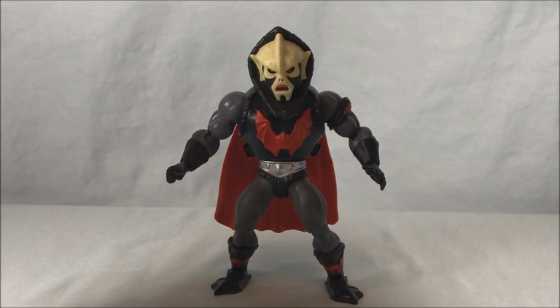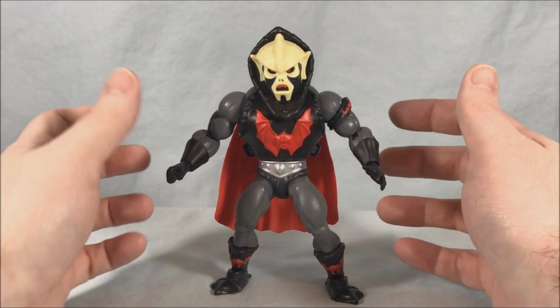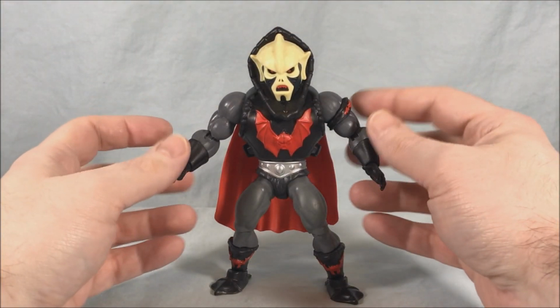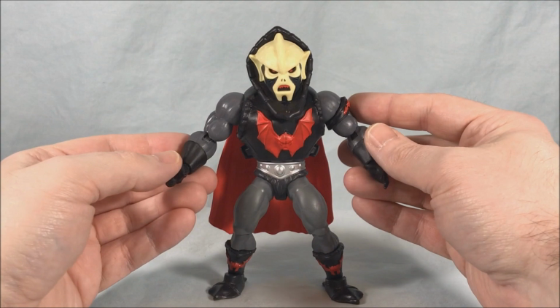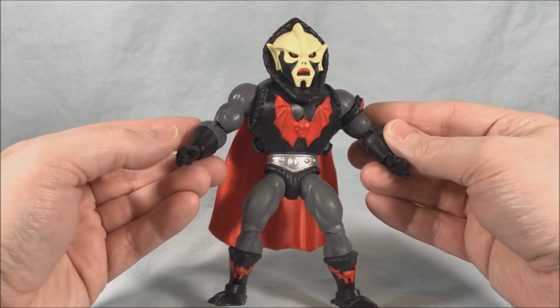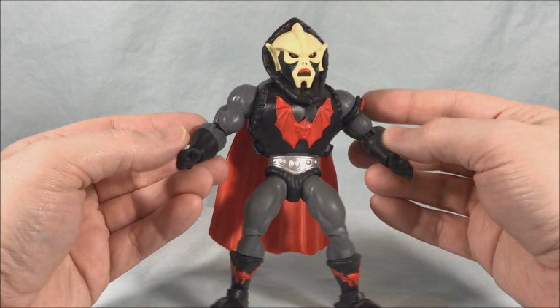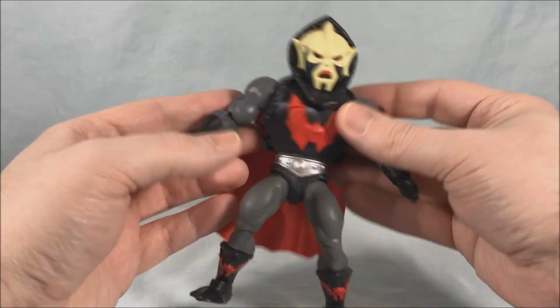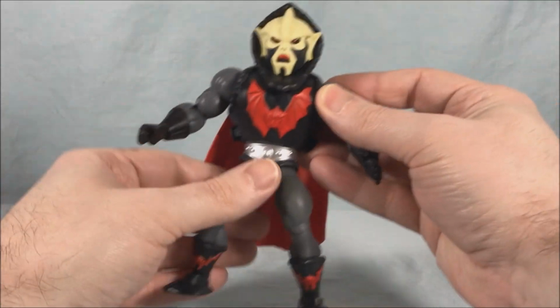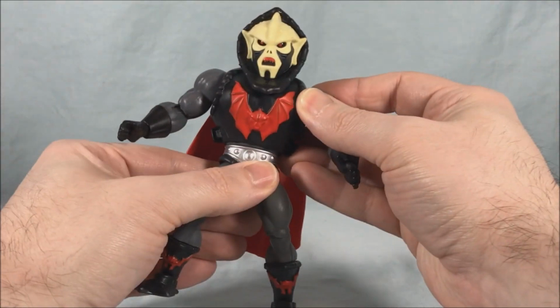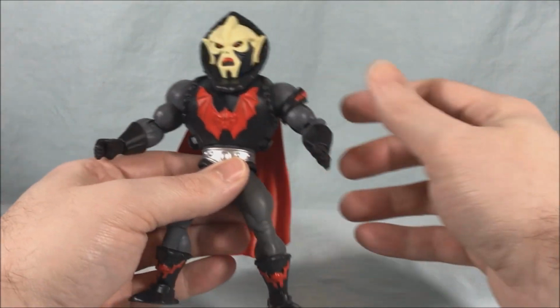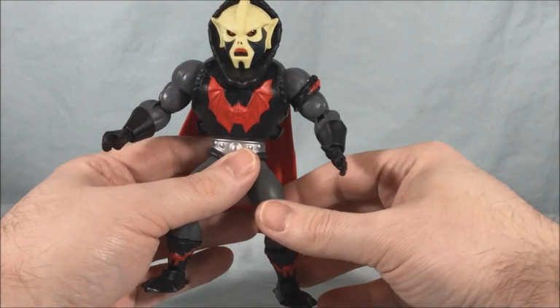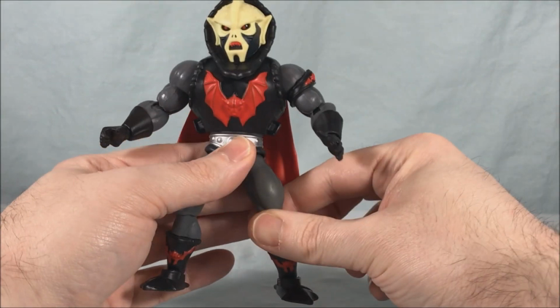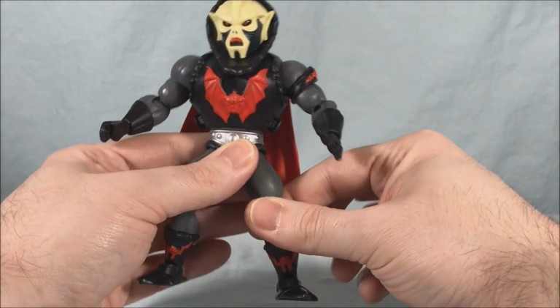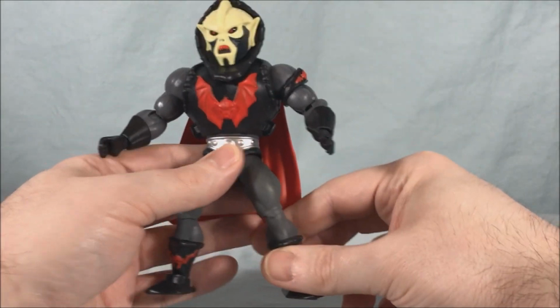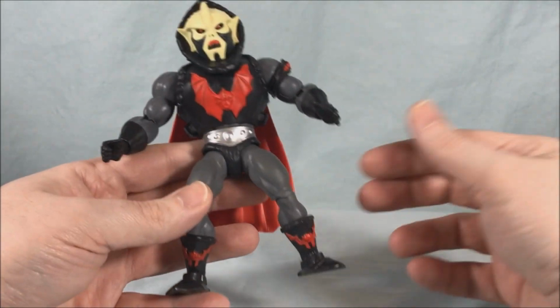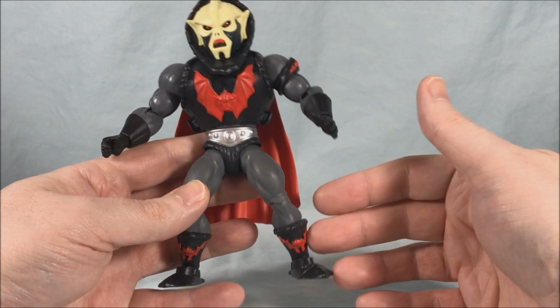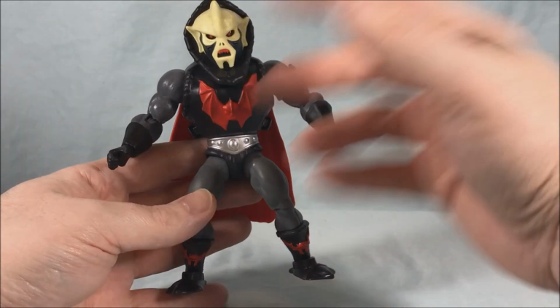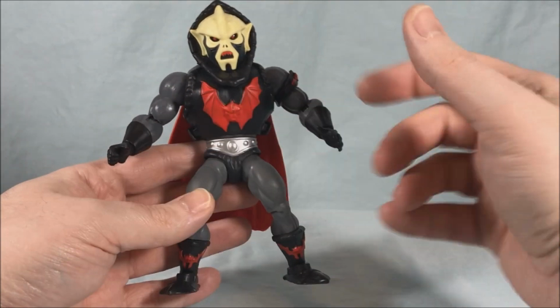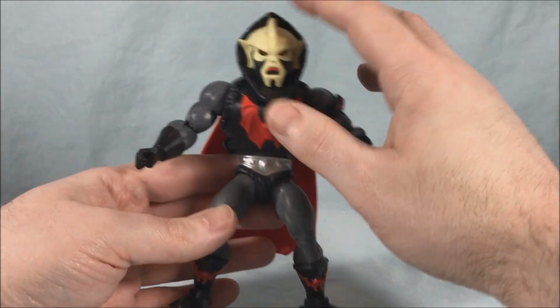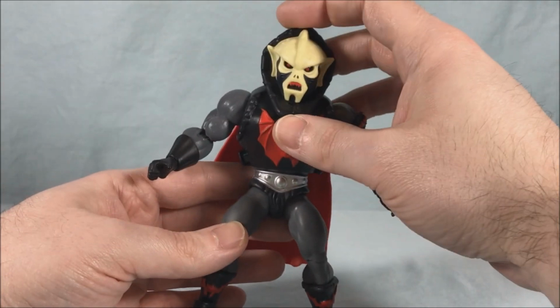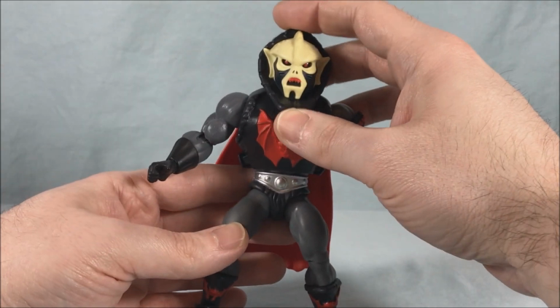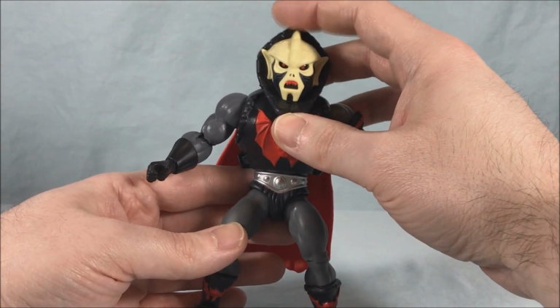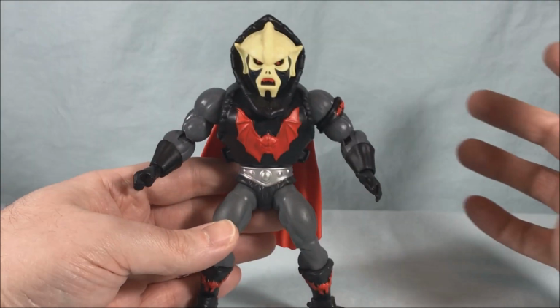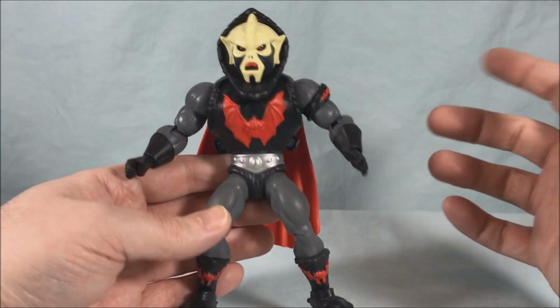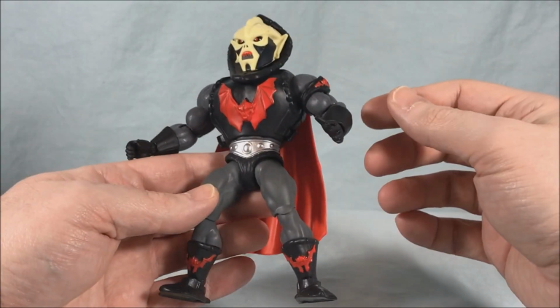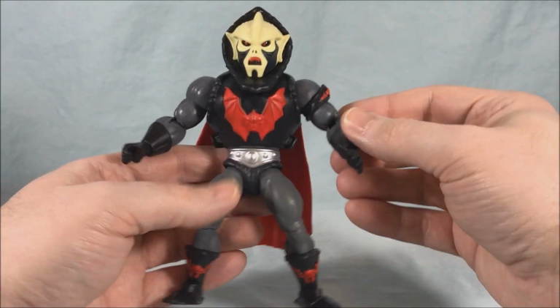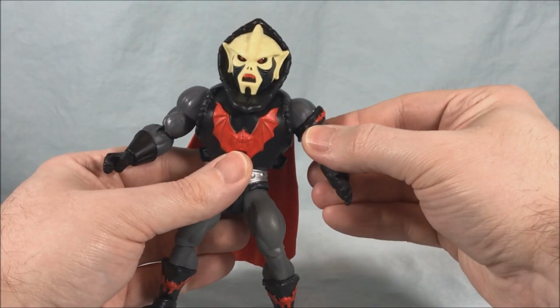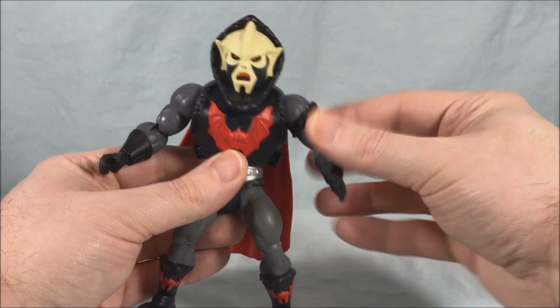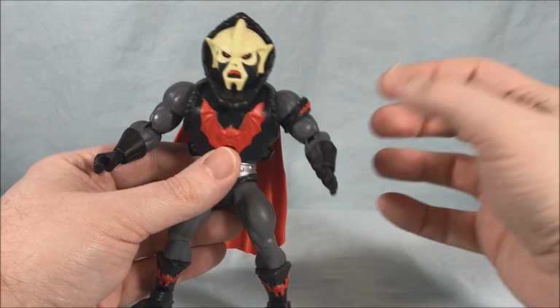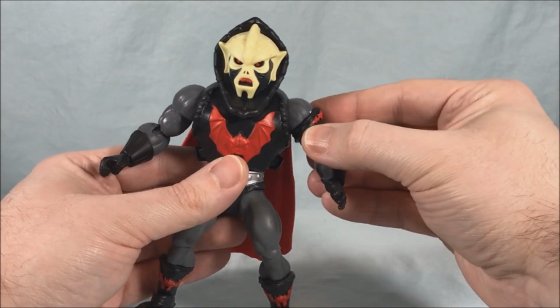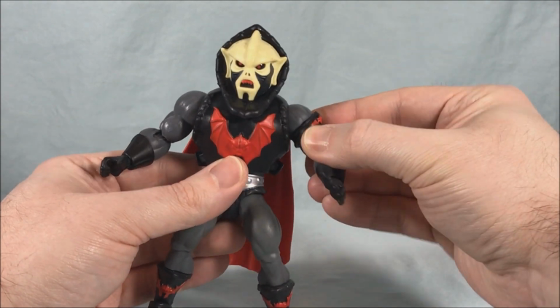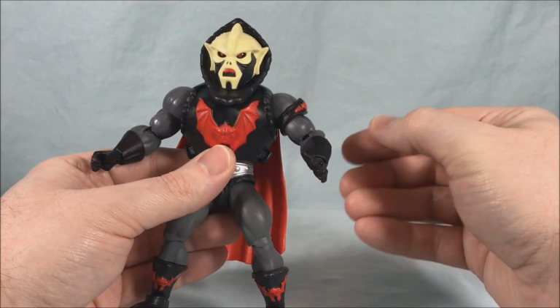So here he is out of the packaging and he looks pretty great. Really dark color scheme going on here. You got the dark gray, black, a little bit of red and then kind of a bone white color for his face. It's a really menacing color scheme and I like it a lot.